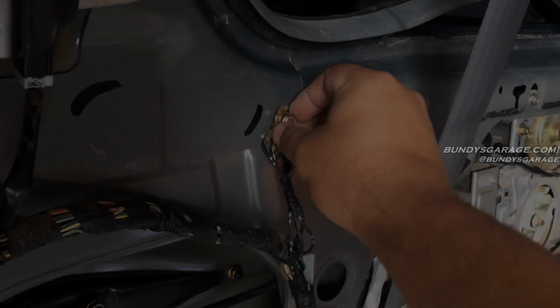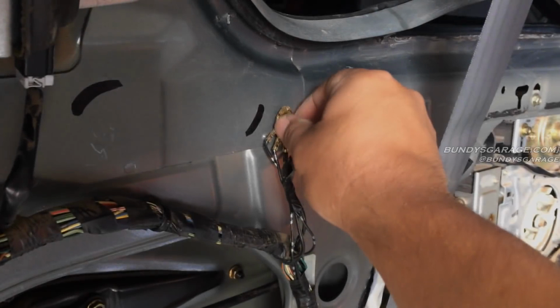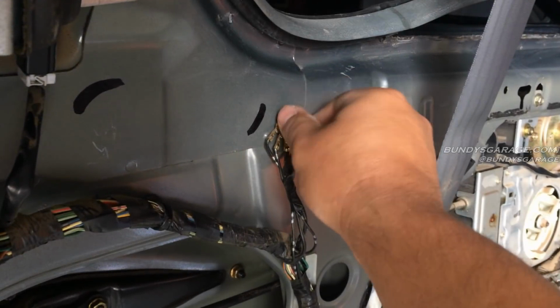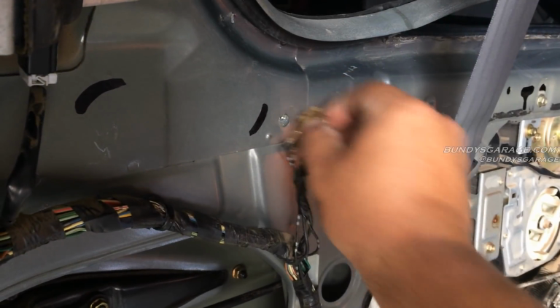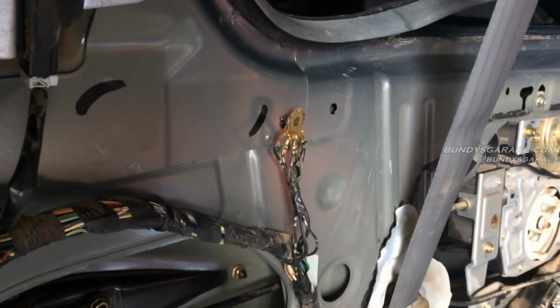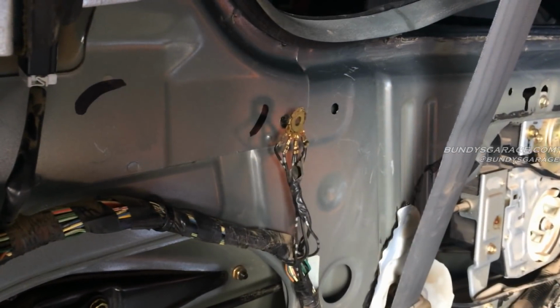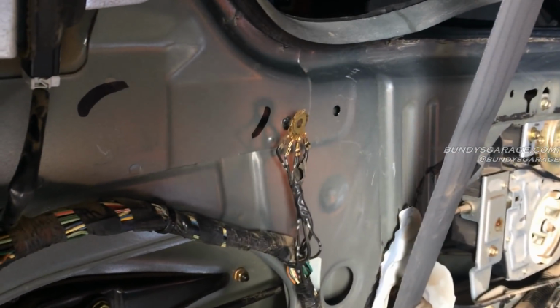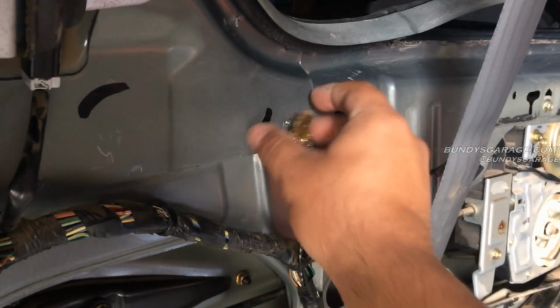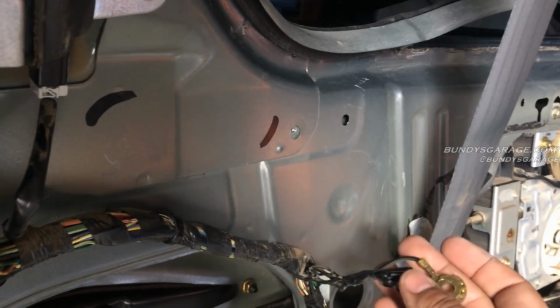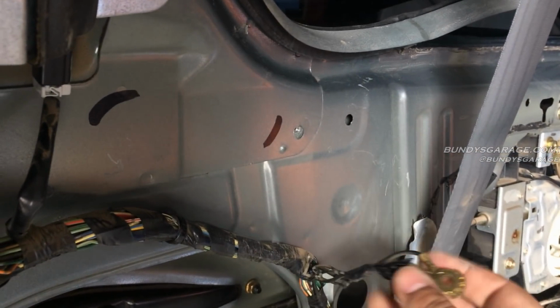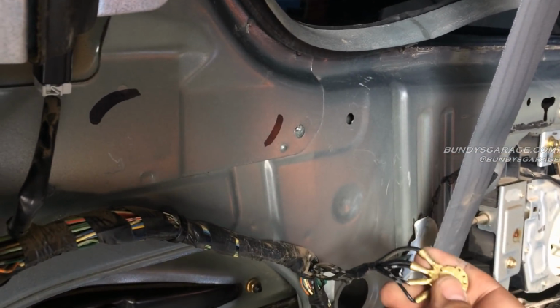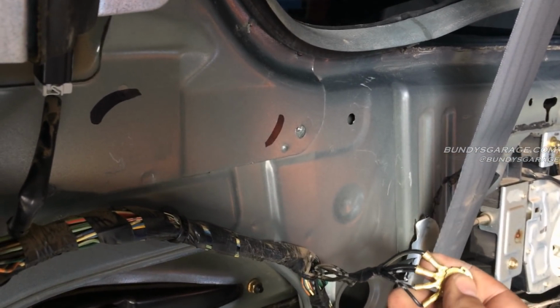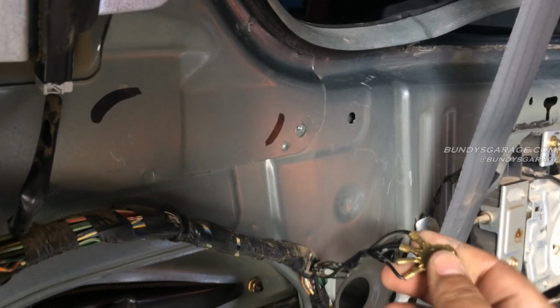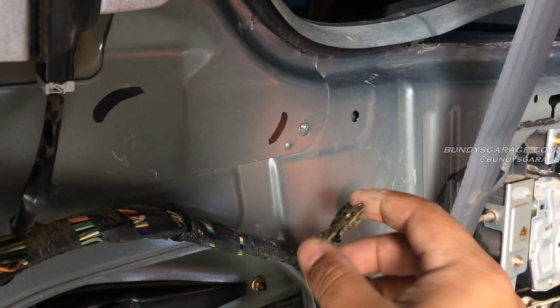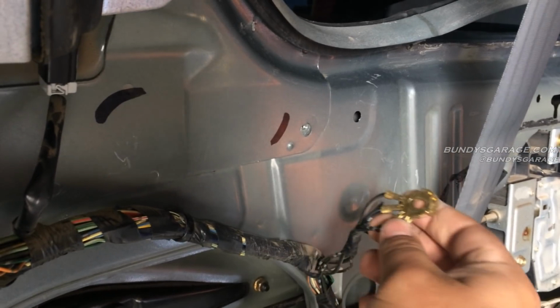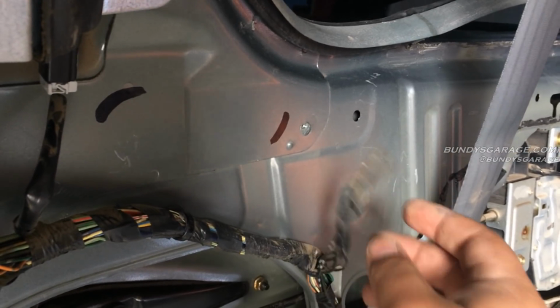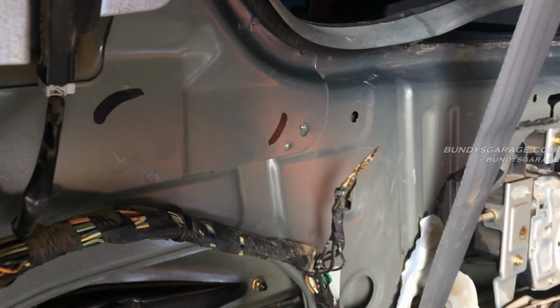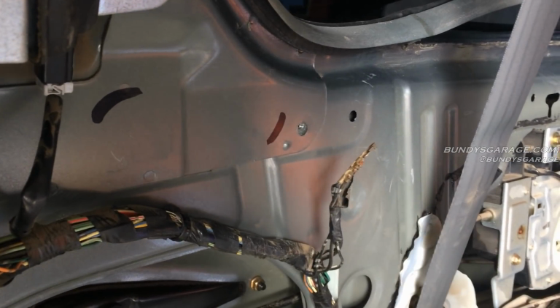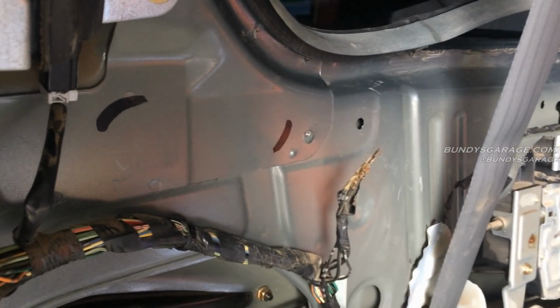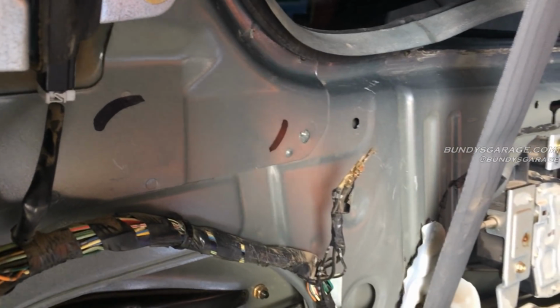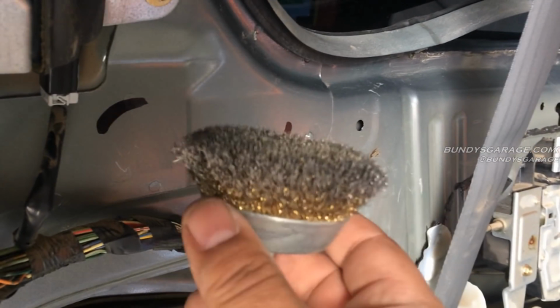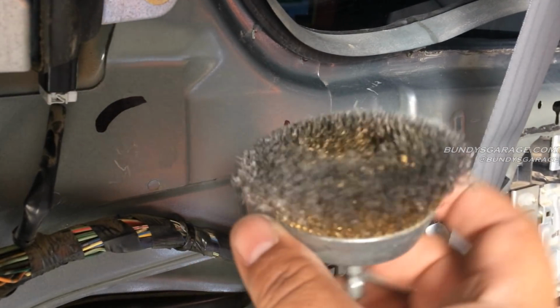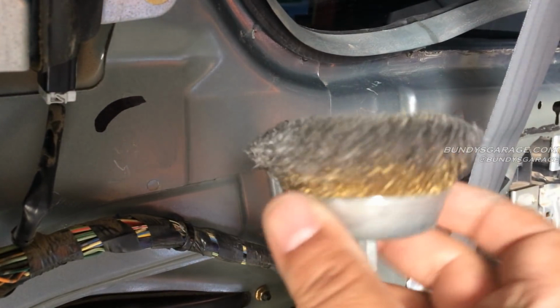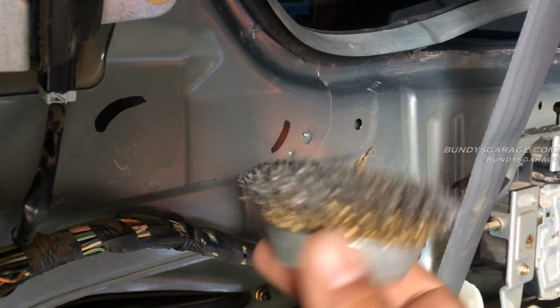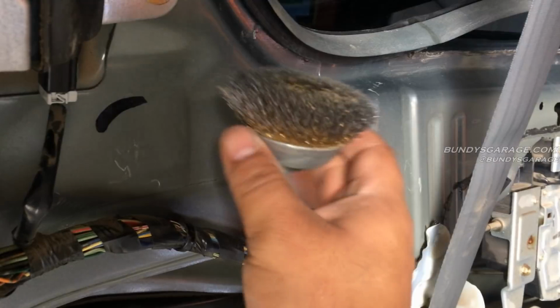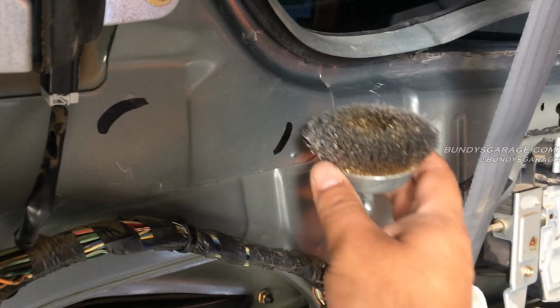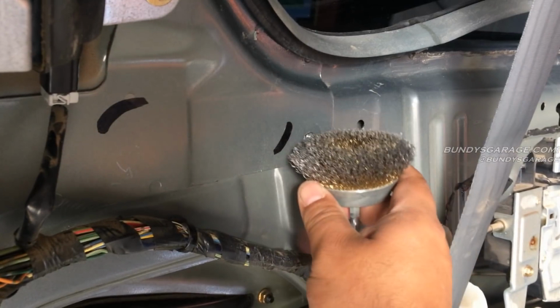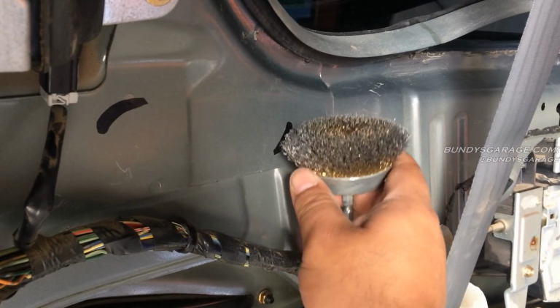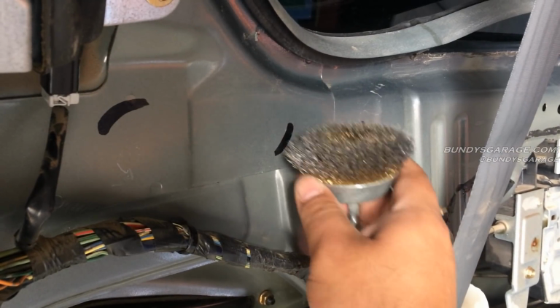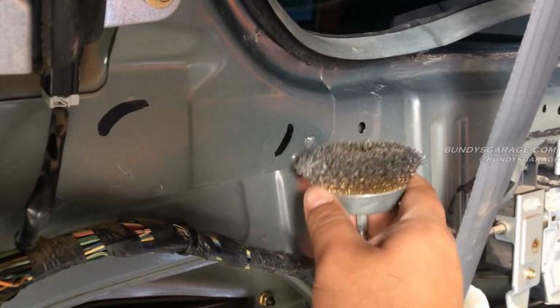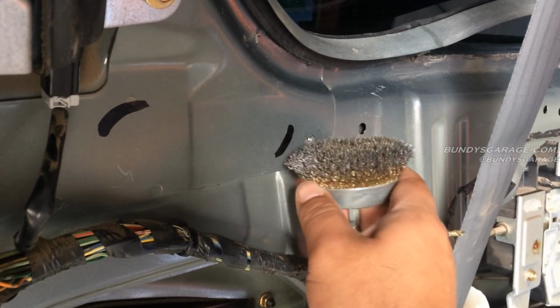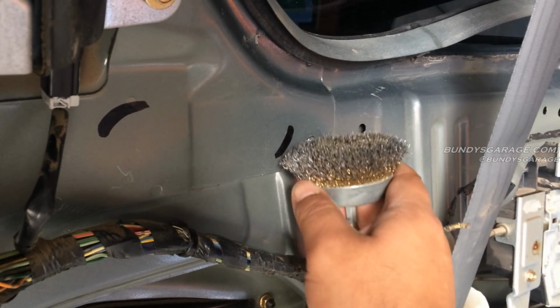What I like to do is go ahead and remove this whole thing, take the screw out, get that out of the way, and make sure that's all clean. Looks pretty good. Then I'll come in here with a drill and a metal wire brush and scrape the paint off right here.